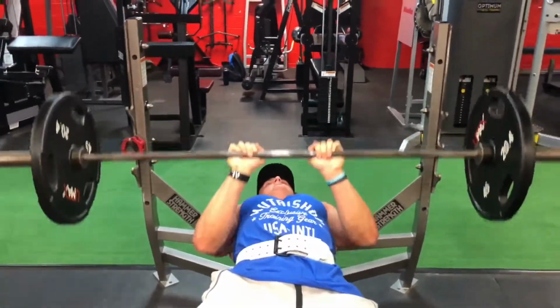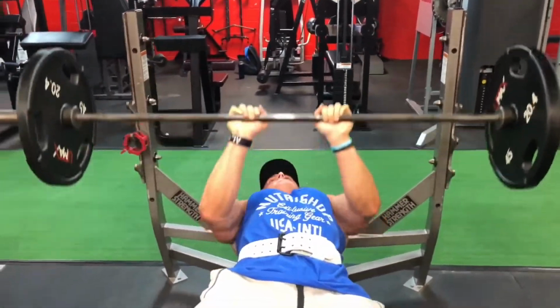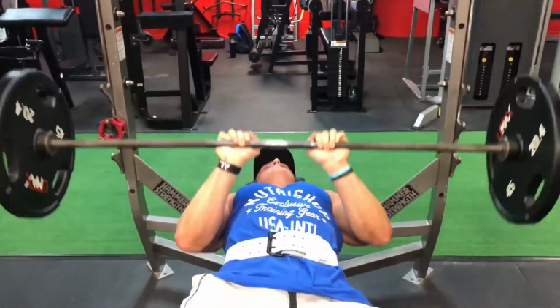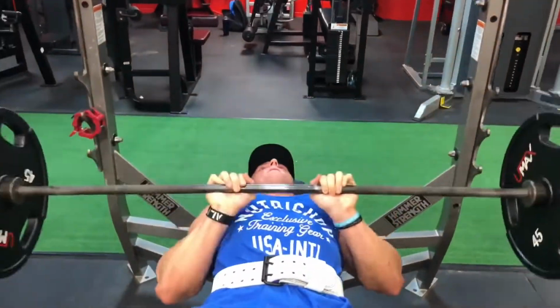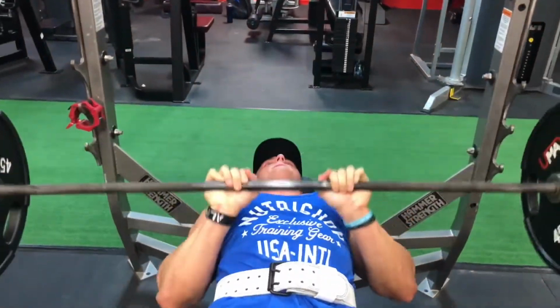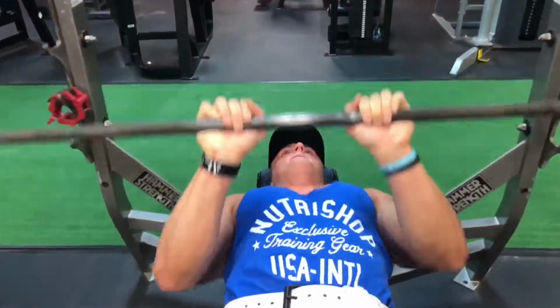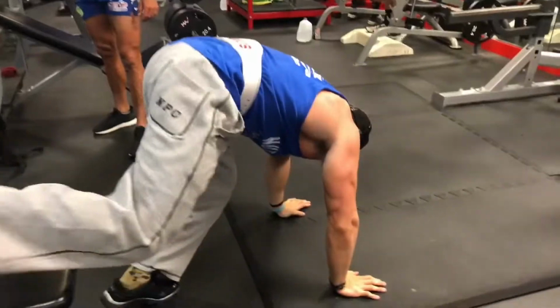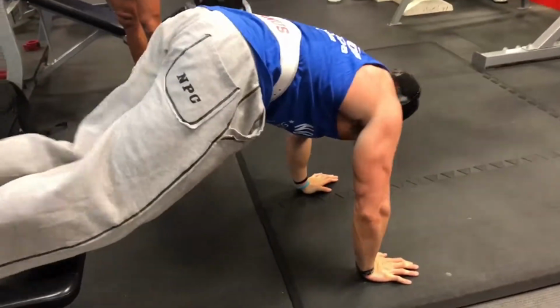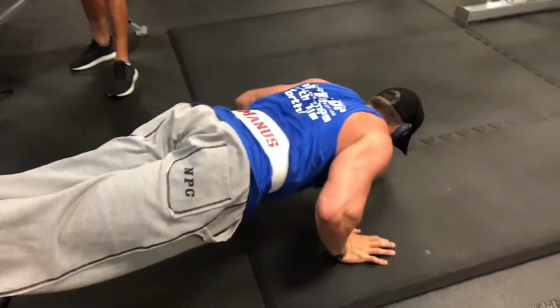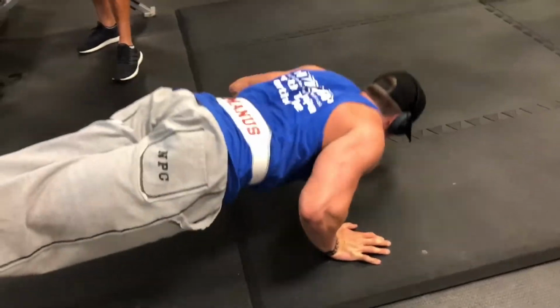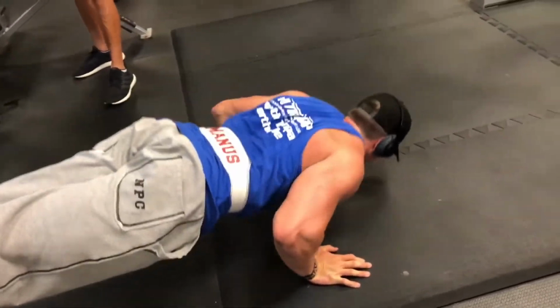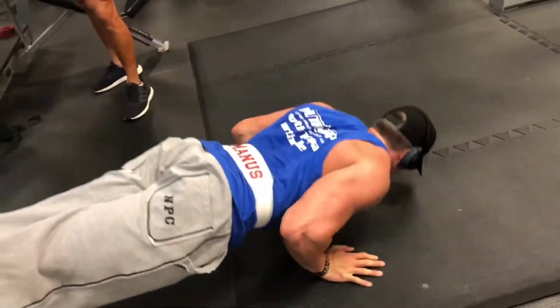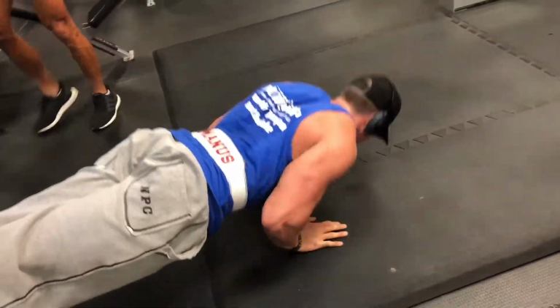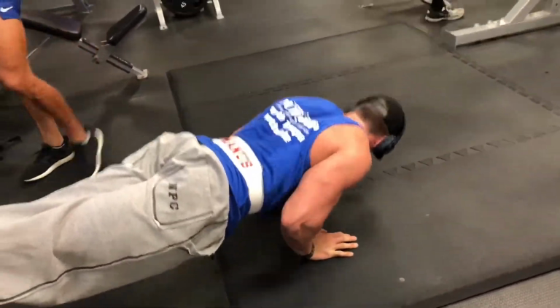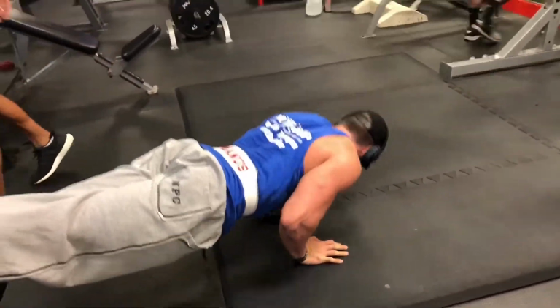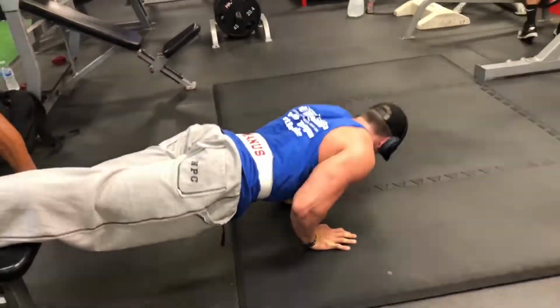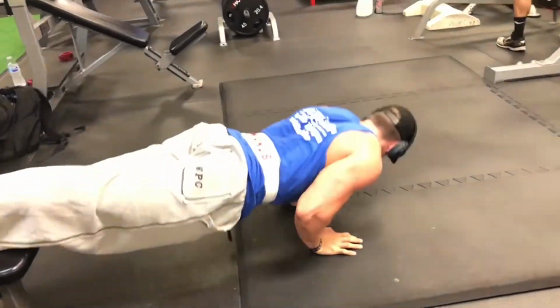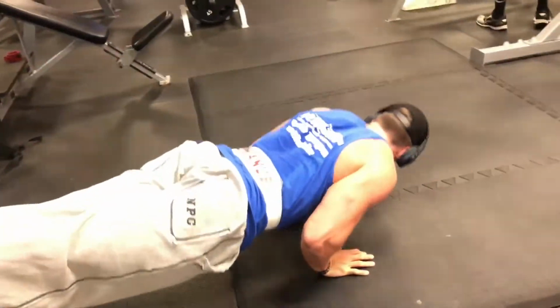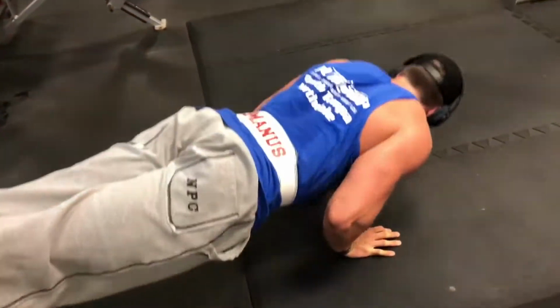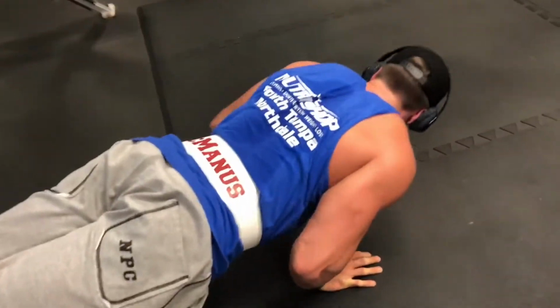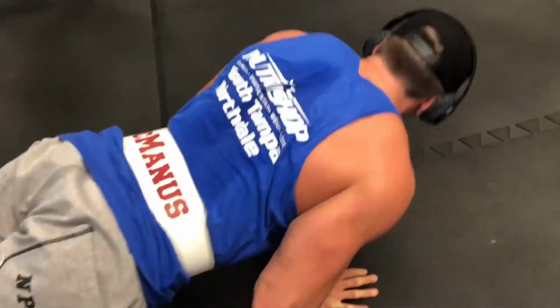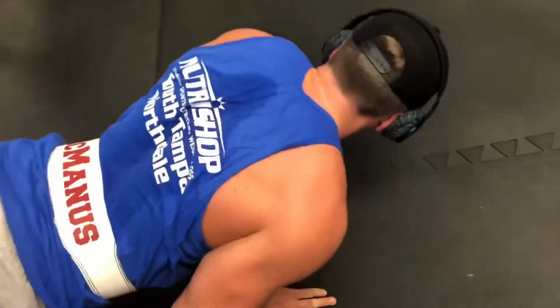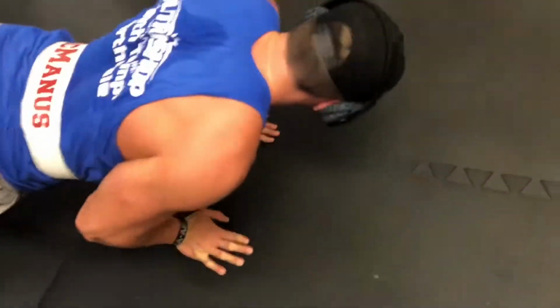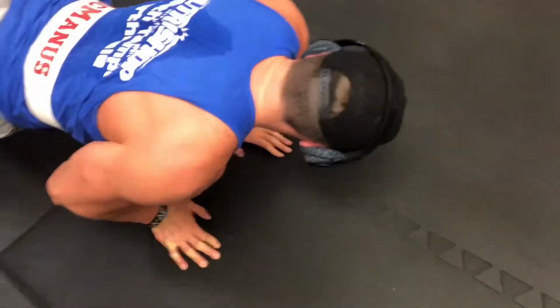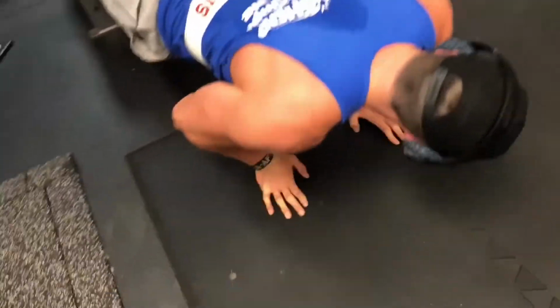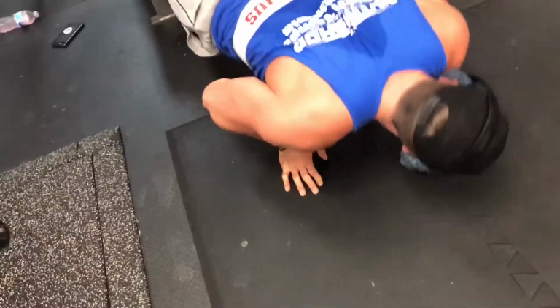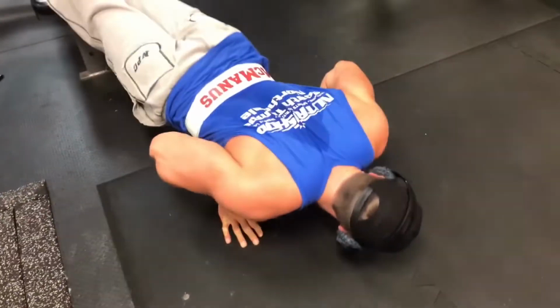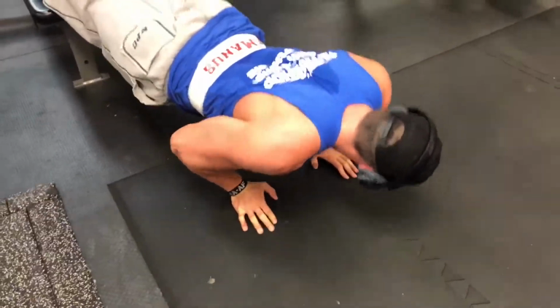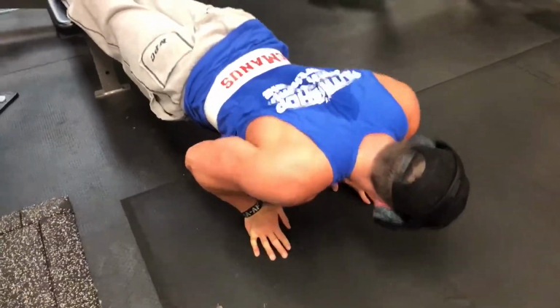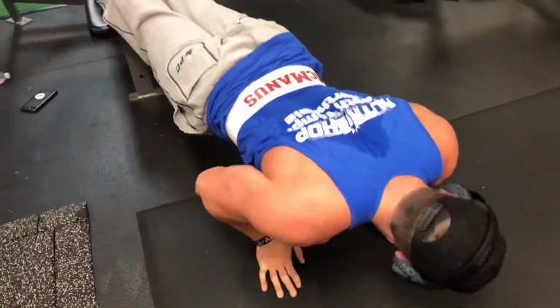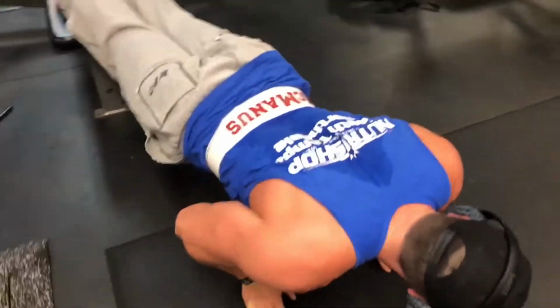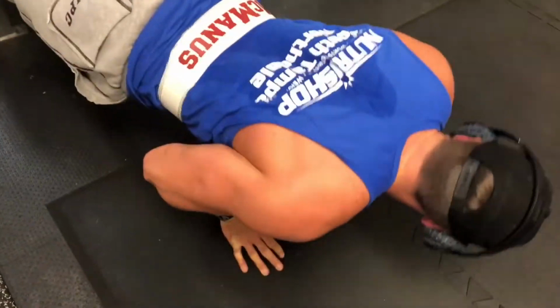And that's it for our arm day. Hope you all liked our juicy pump. Like and subscribe — I'll be posting more videos soon, so stay tuned. Hope you all enjoy it.